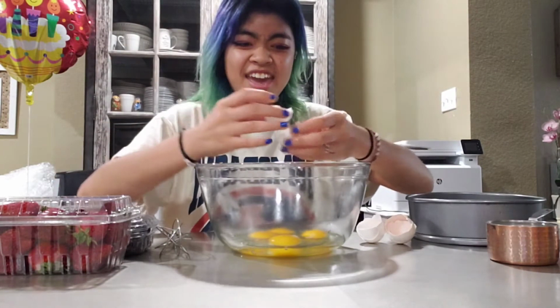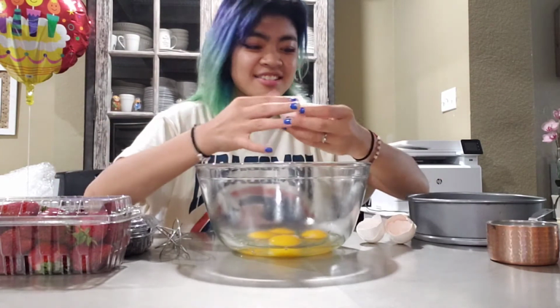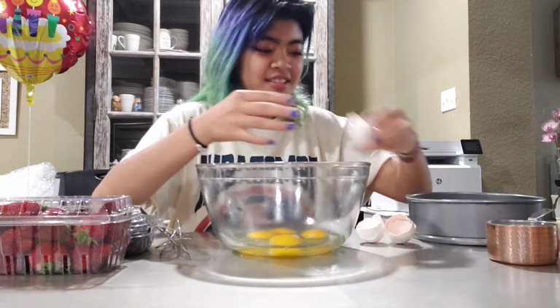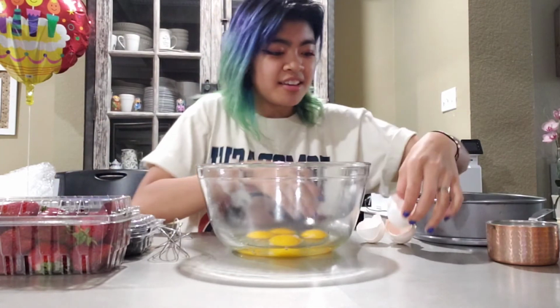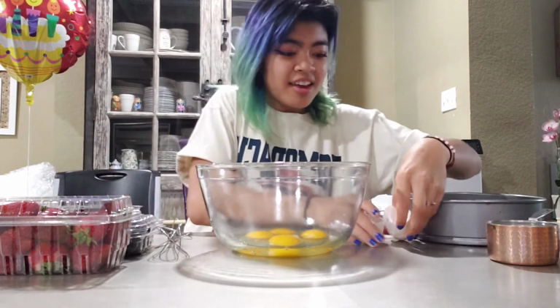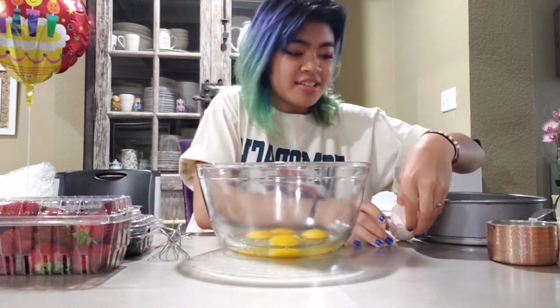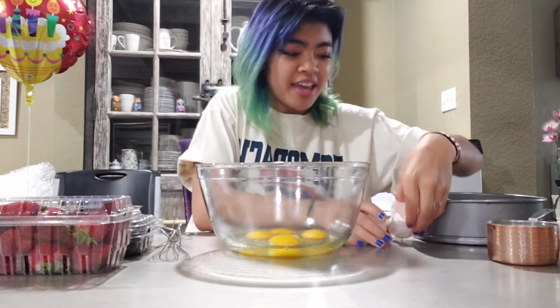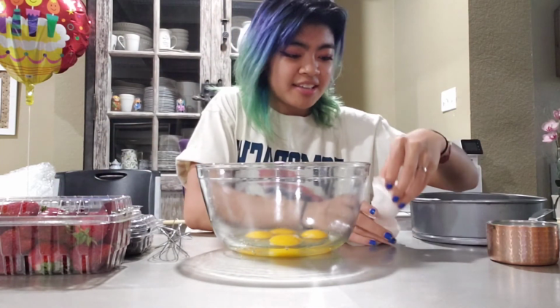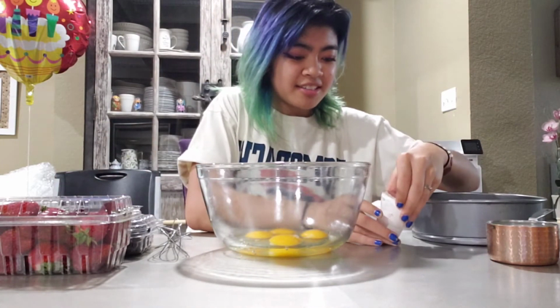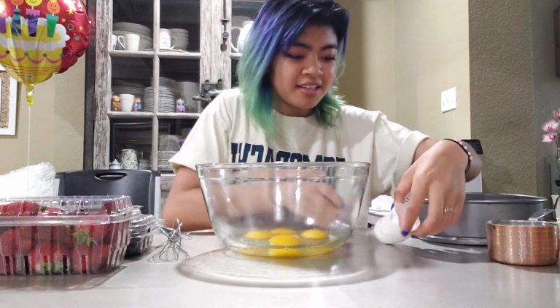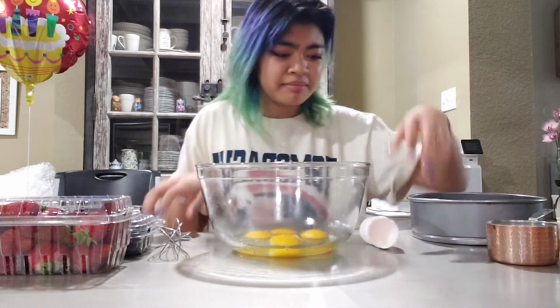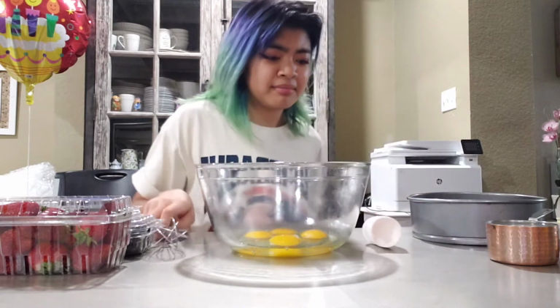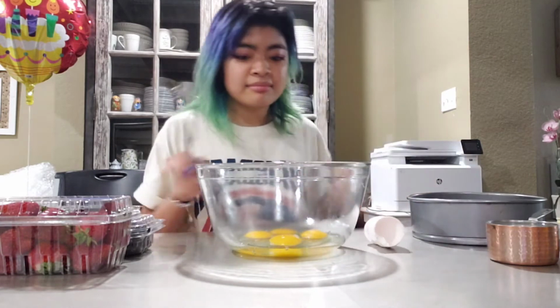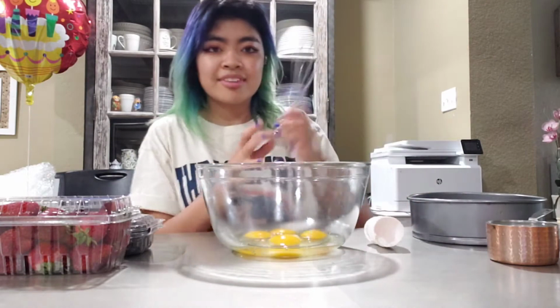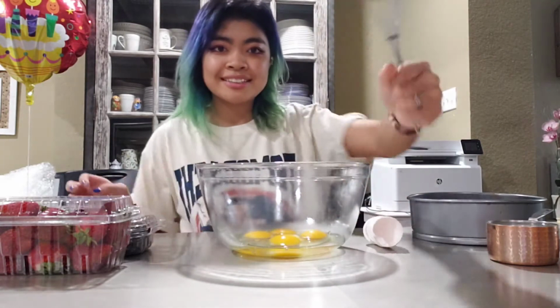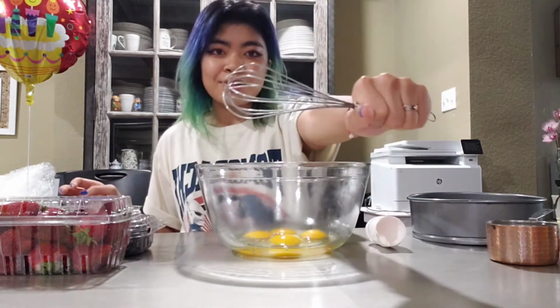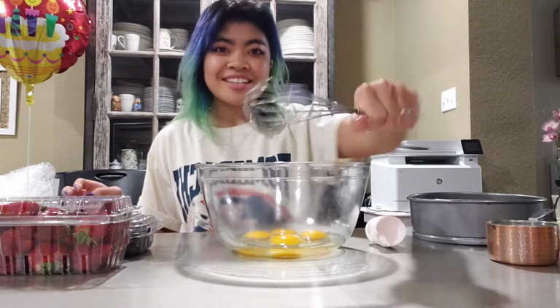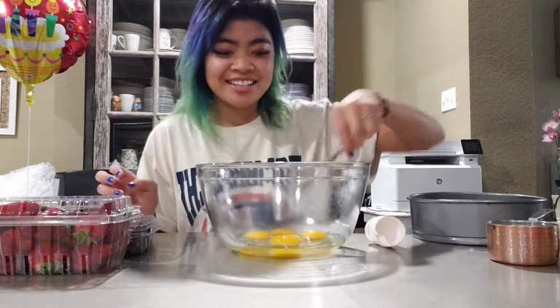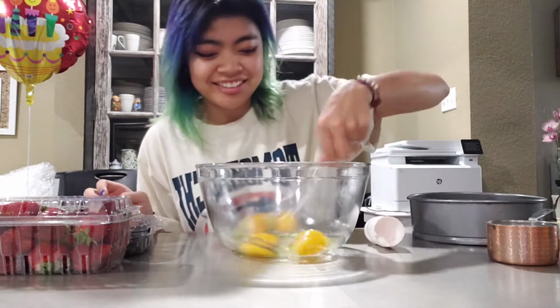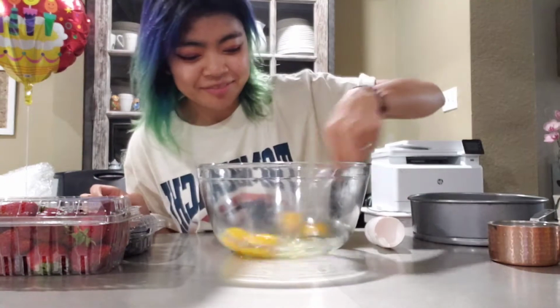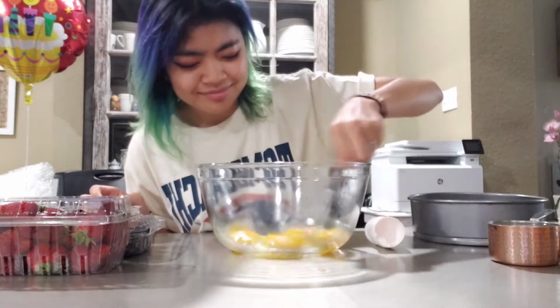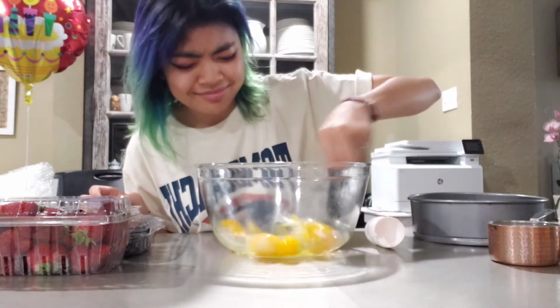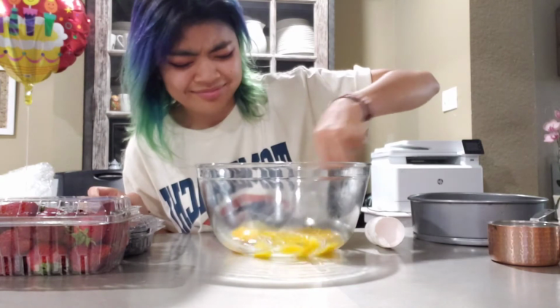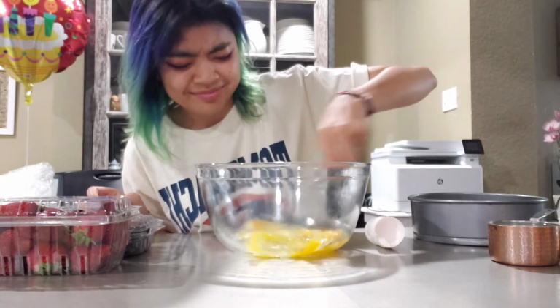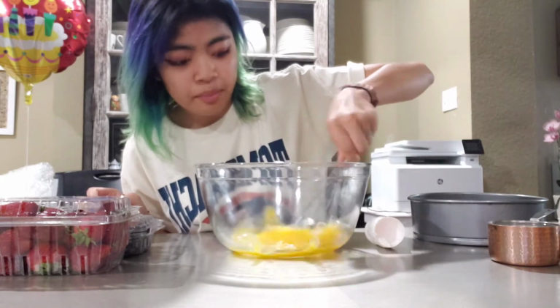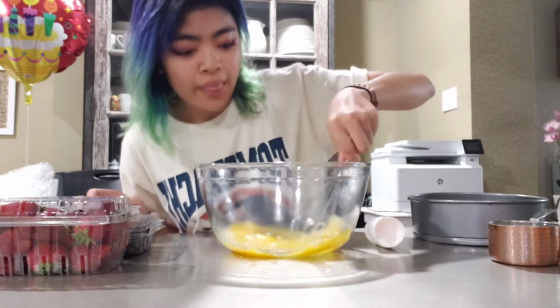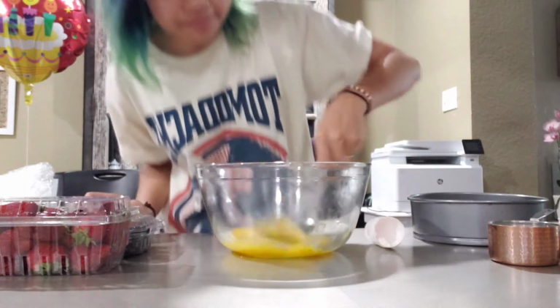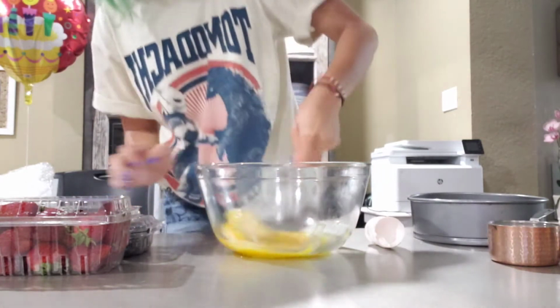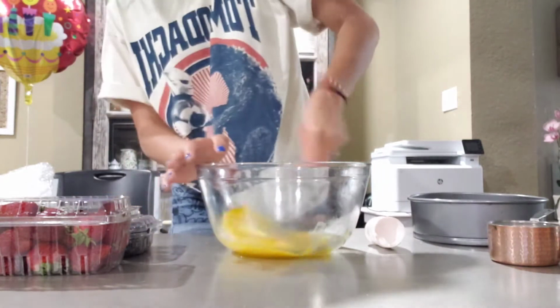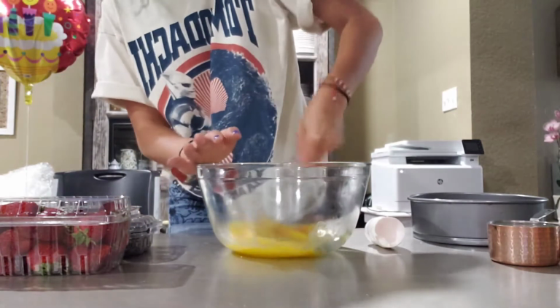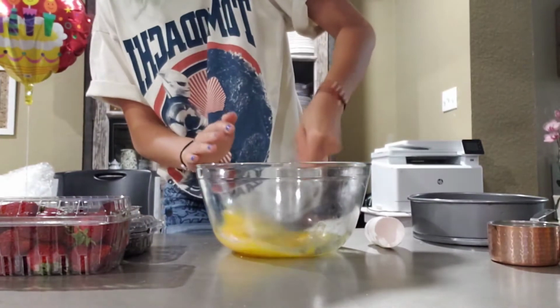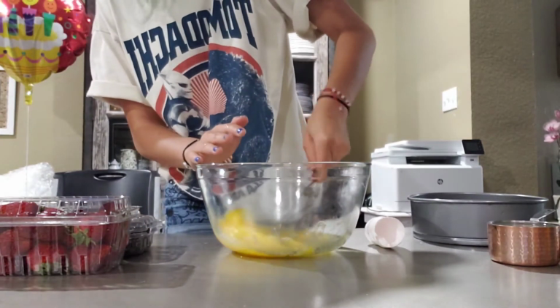Eggs. Eggs on eggs. Whisk. I need leverage.